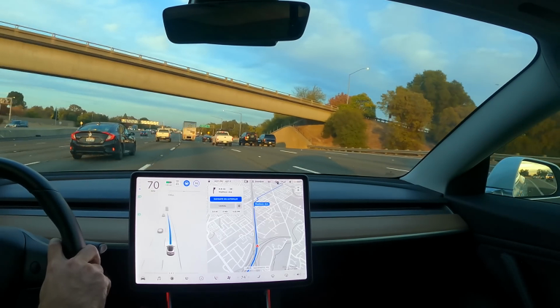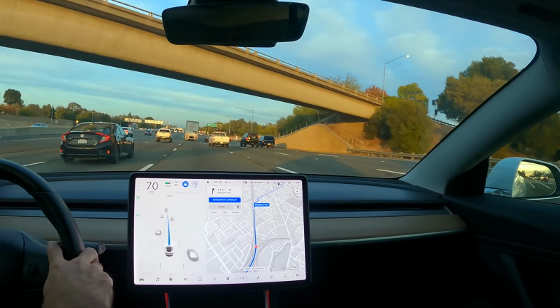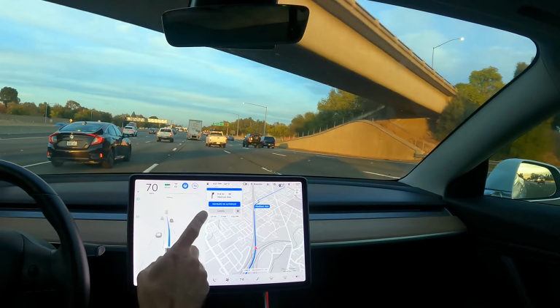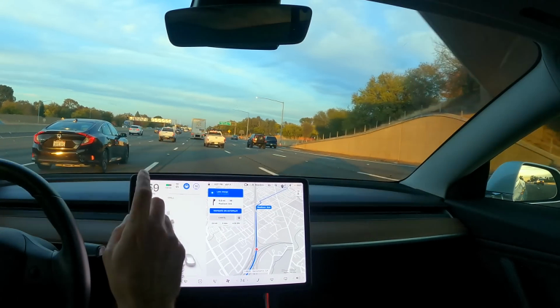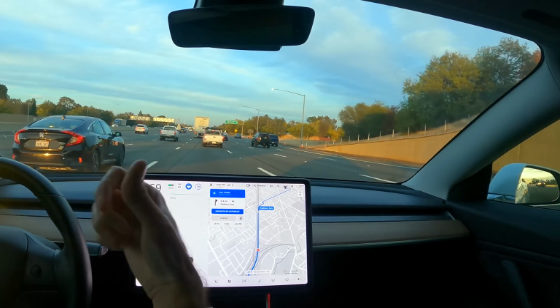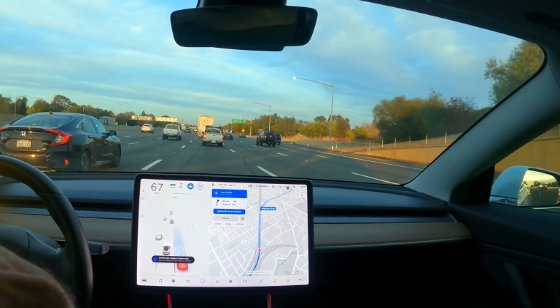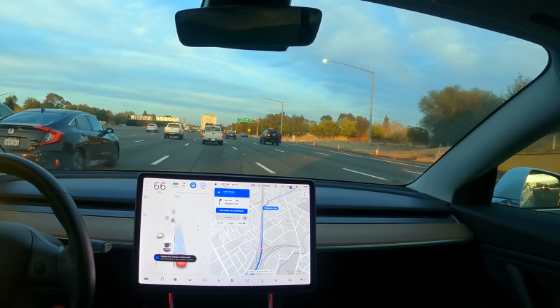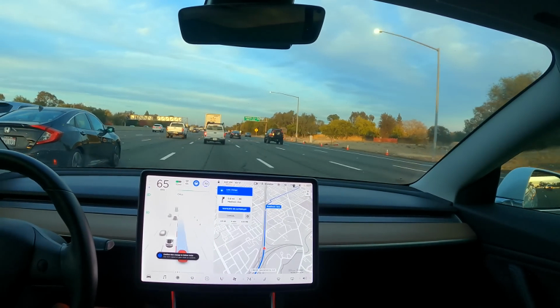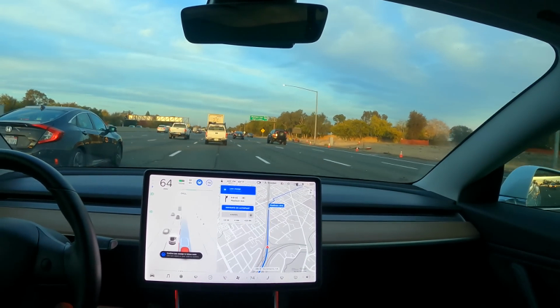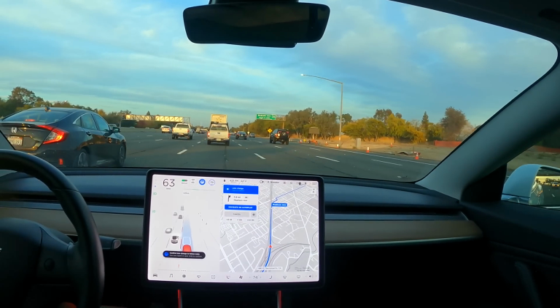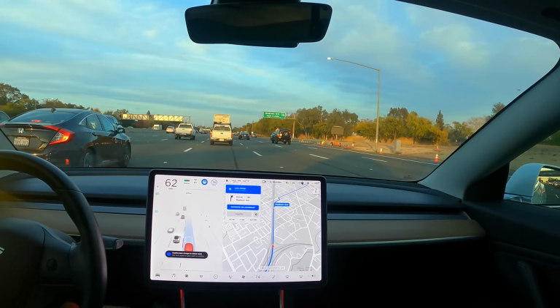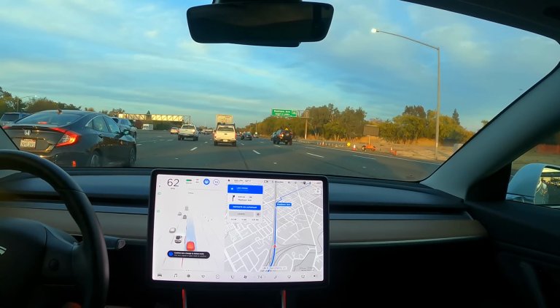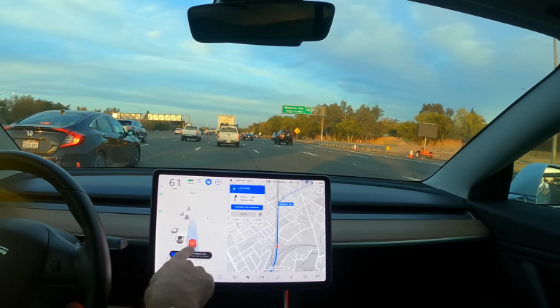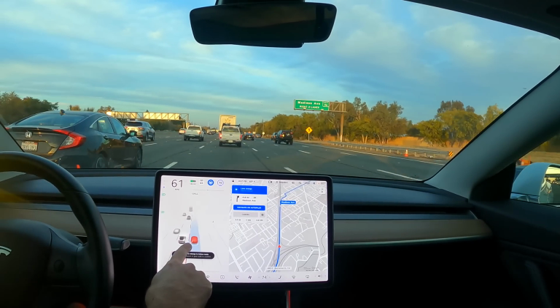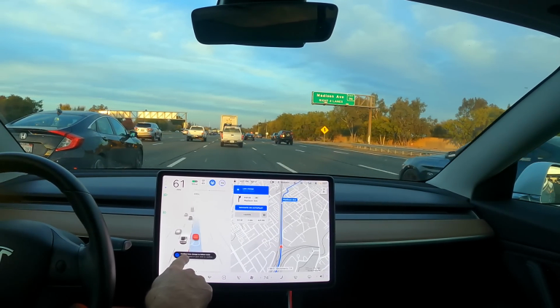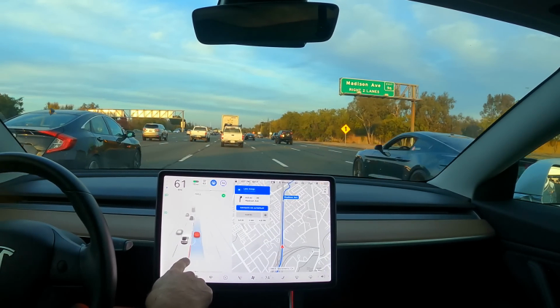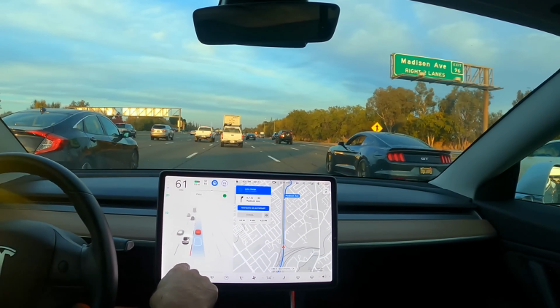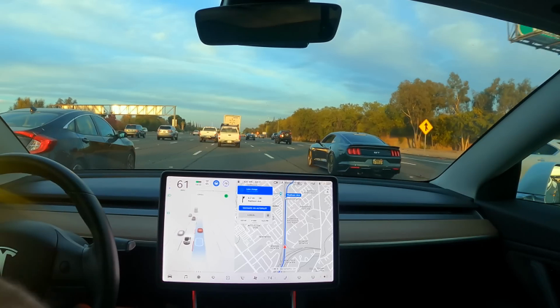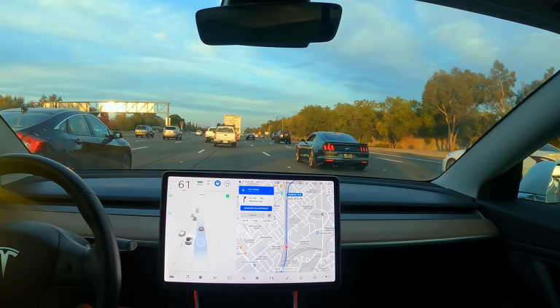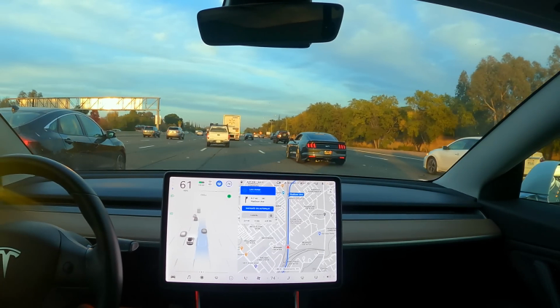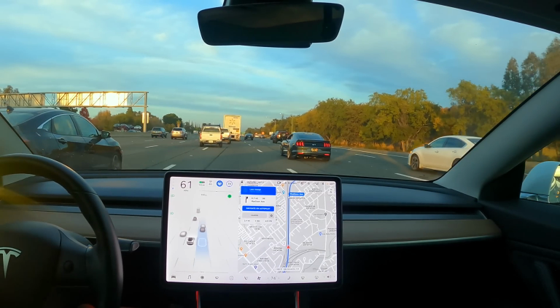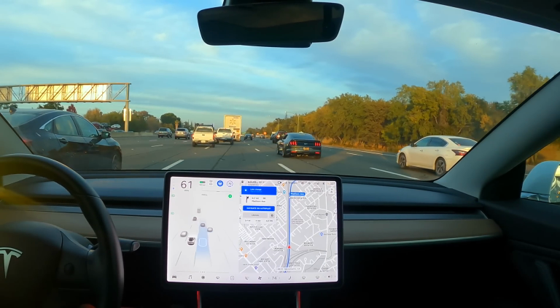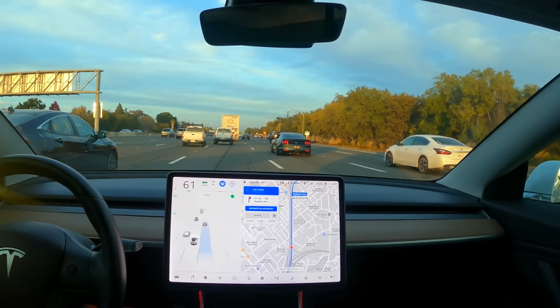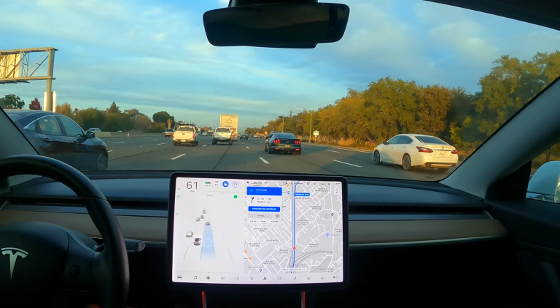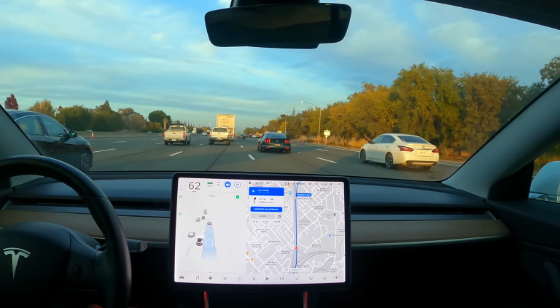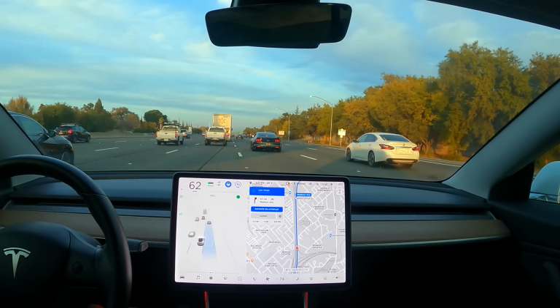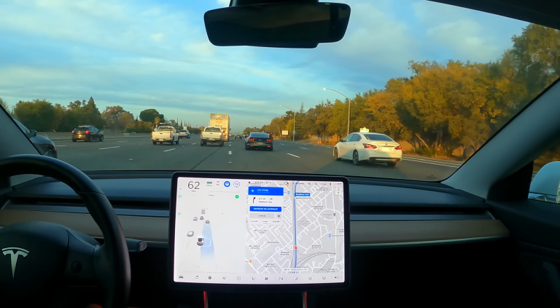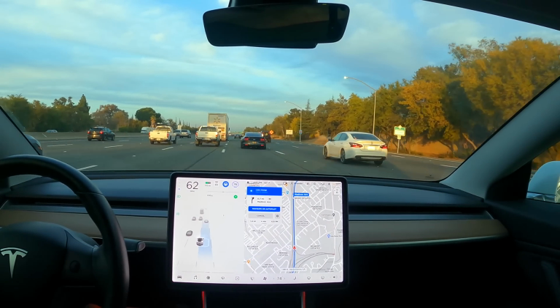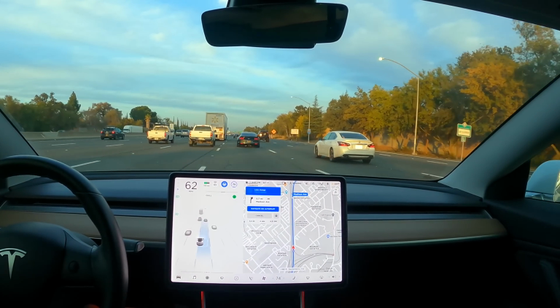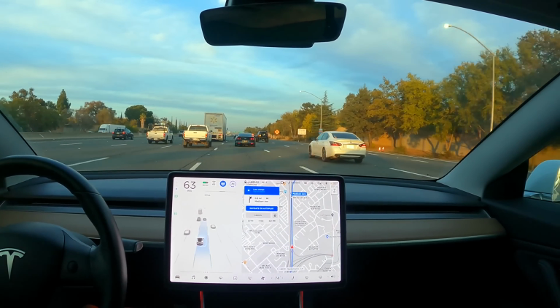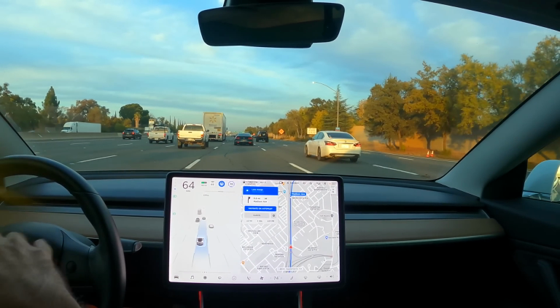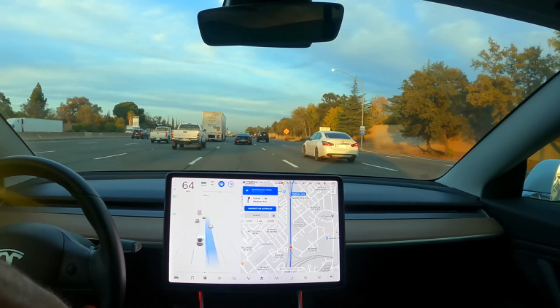It's interesting — I usually come from that freeway right there, Business 80, and it does not switch to the FSD code when I'm at that interchange. So it must have to do with the ramps.